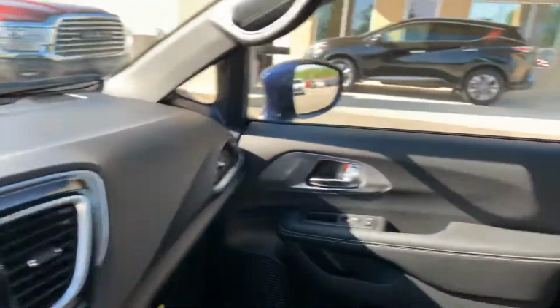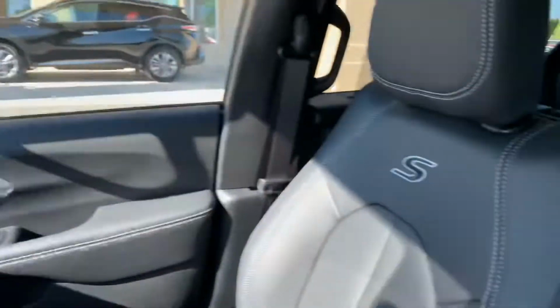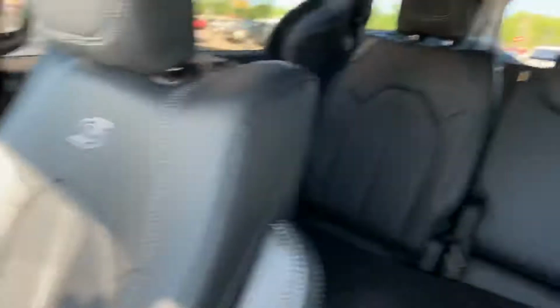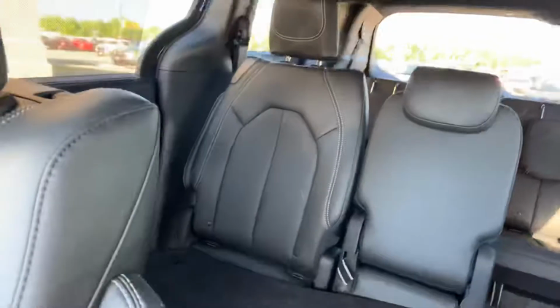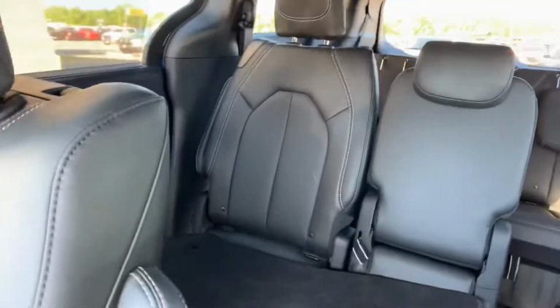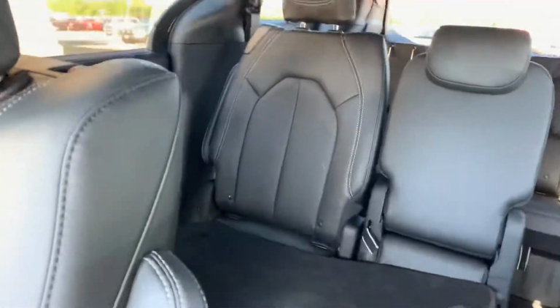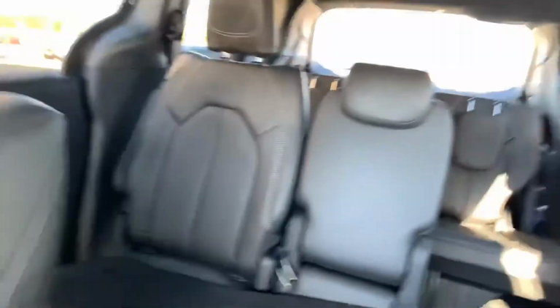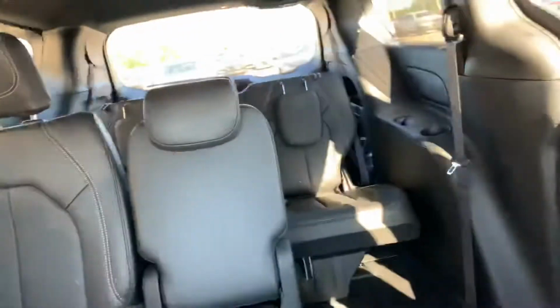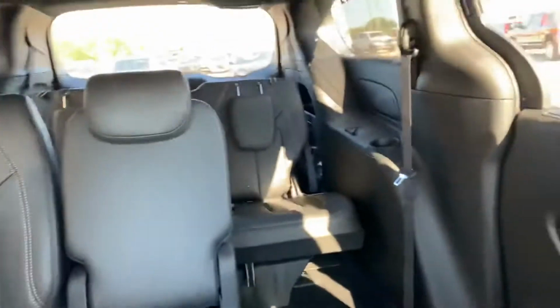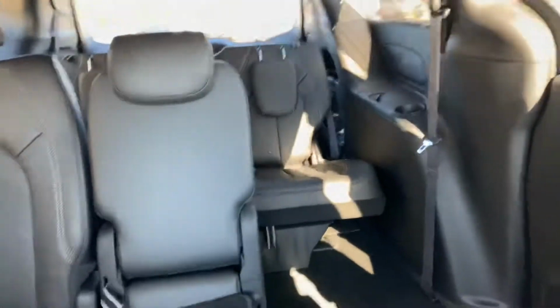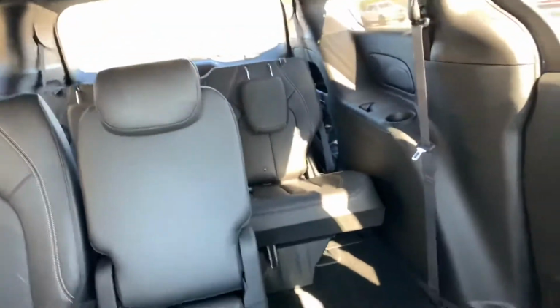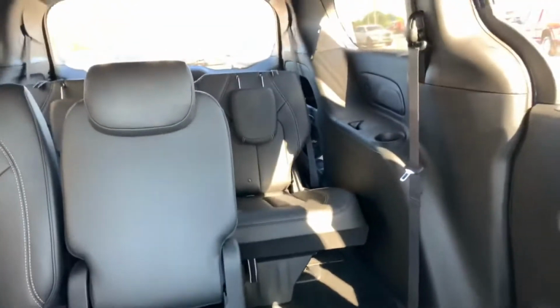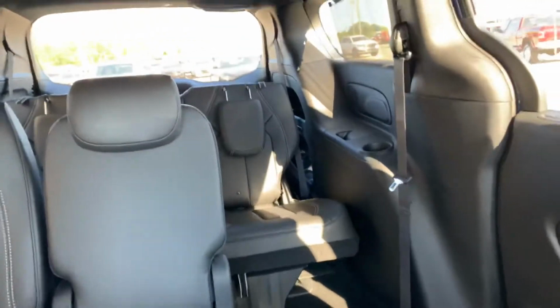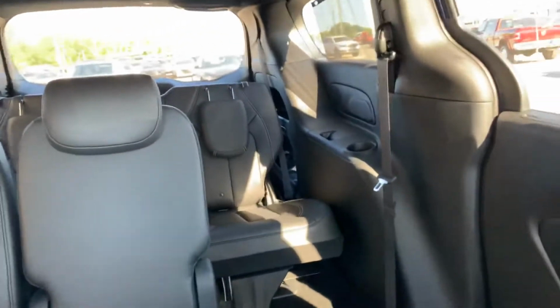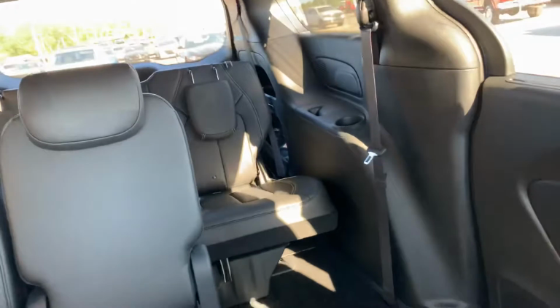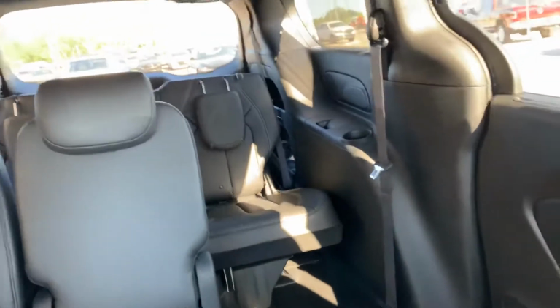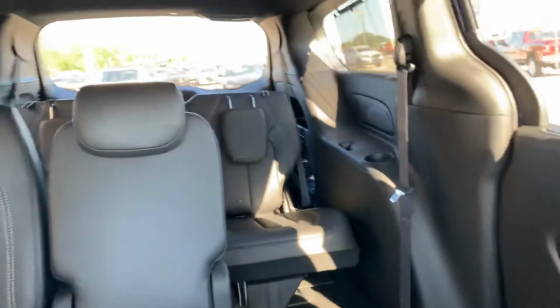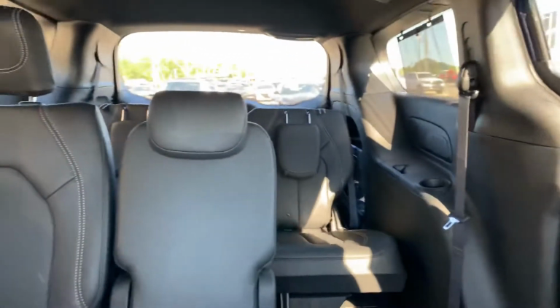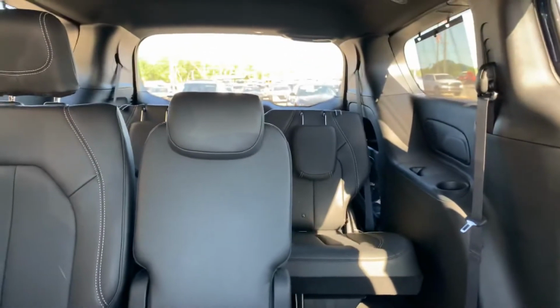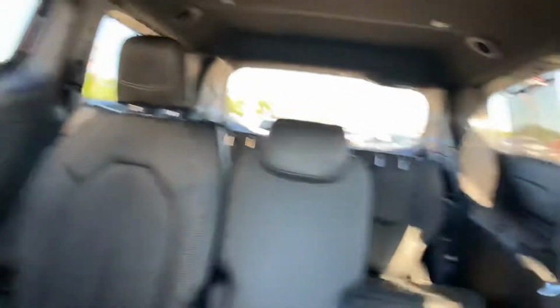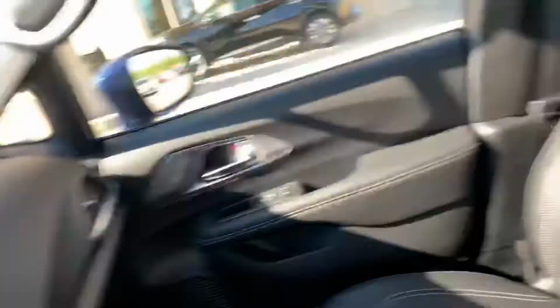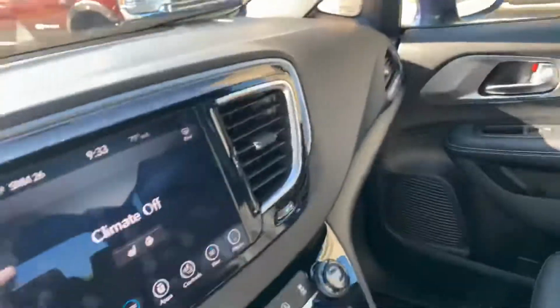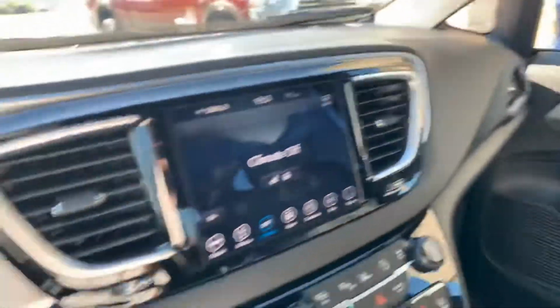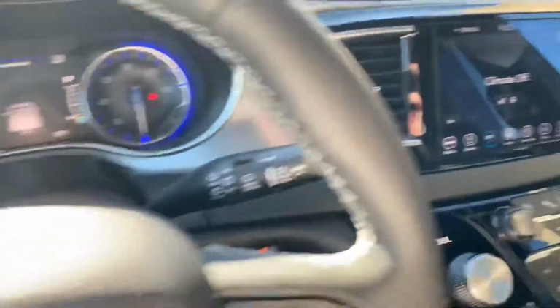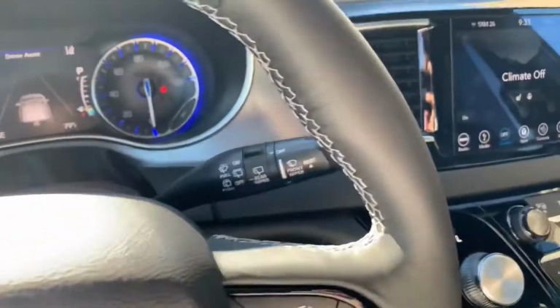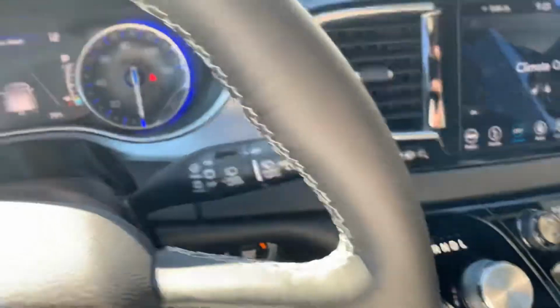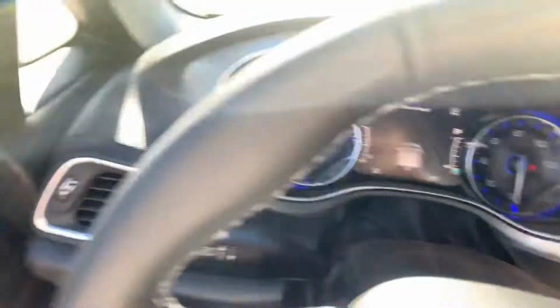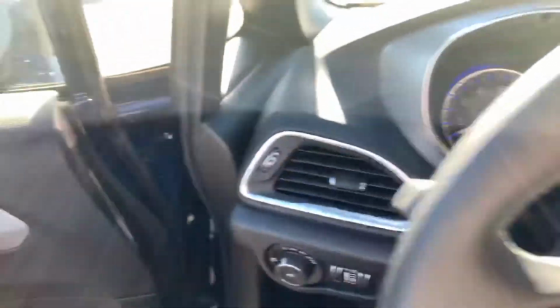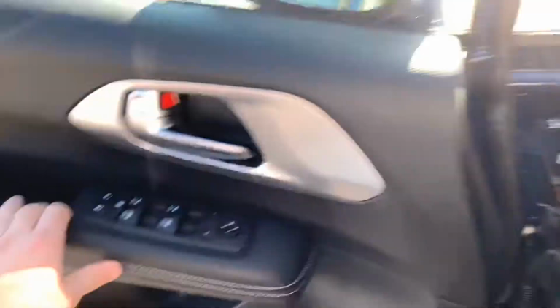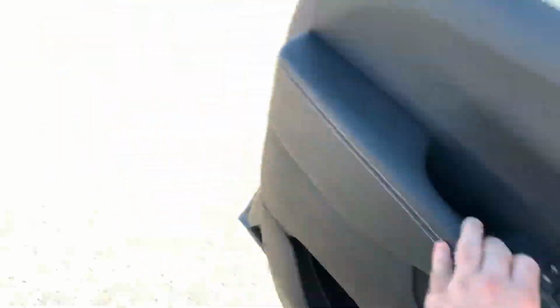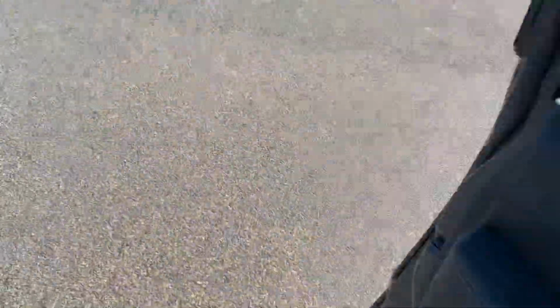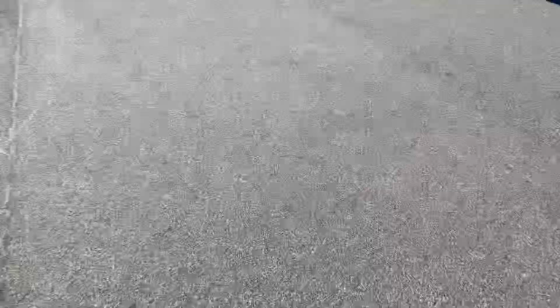One of the things that I do love about these Pacificas is the amount of room that you have in them. You can see your backseat right there and then your third row as well. And I'll get out and we'll walk around and show you the trunk space, and then I'll wrap it up real quick.